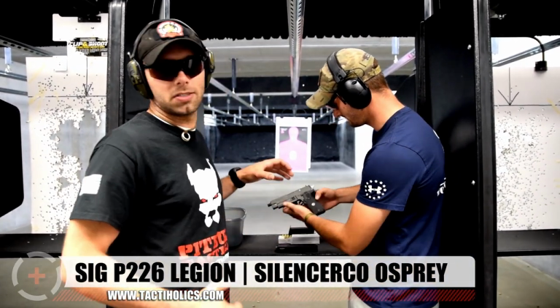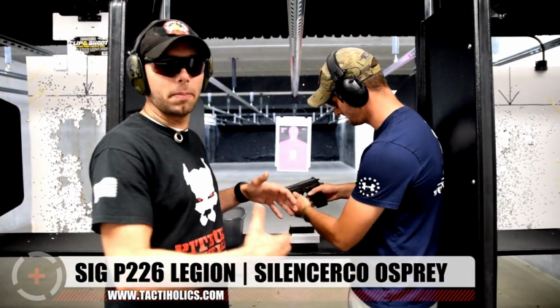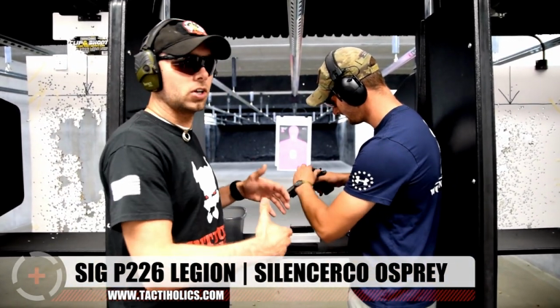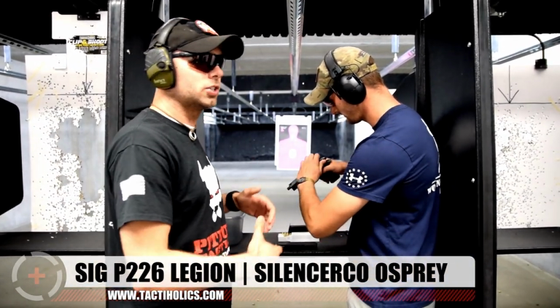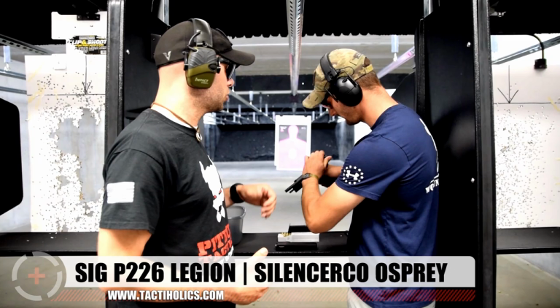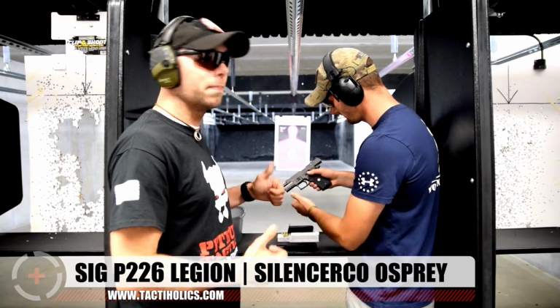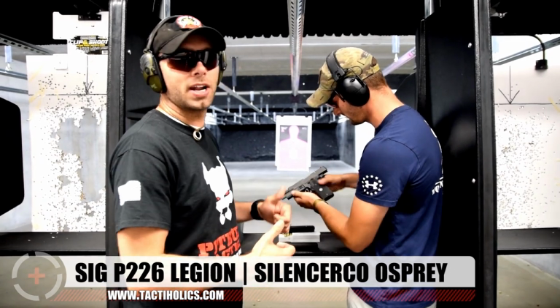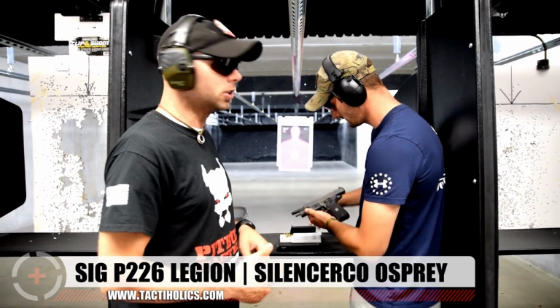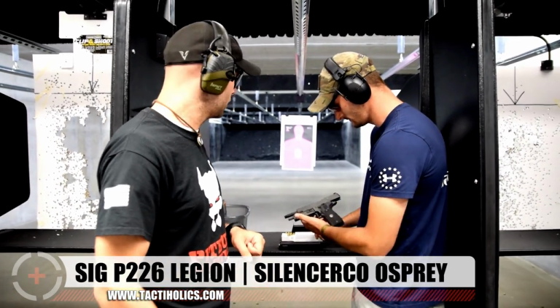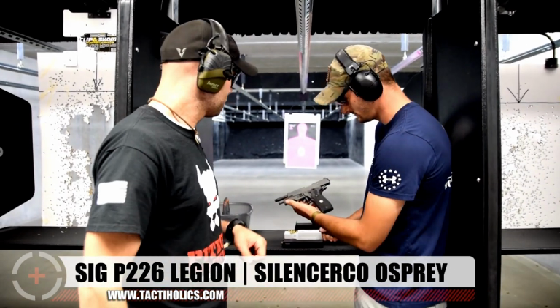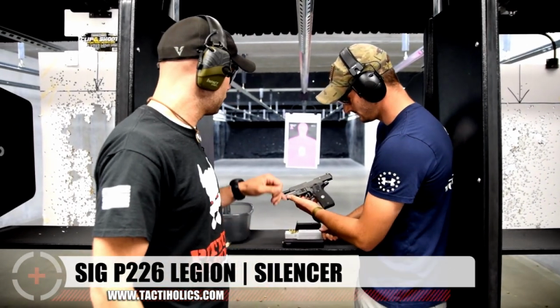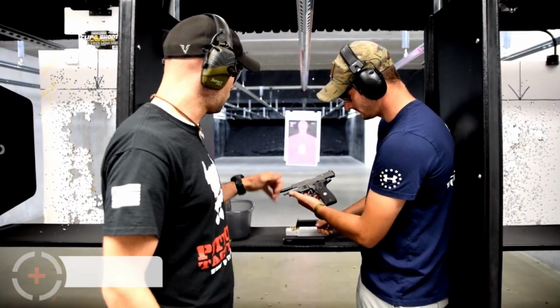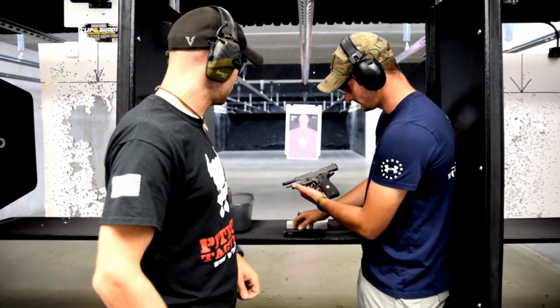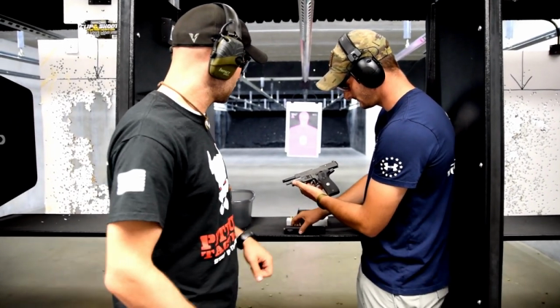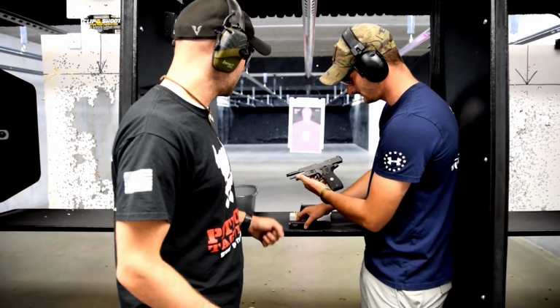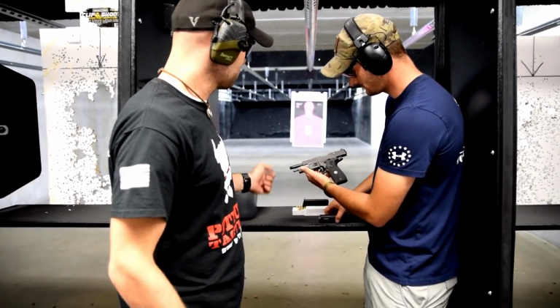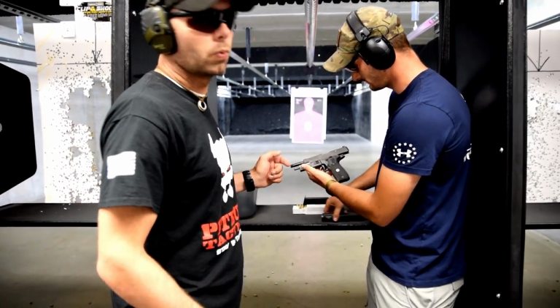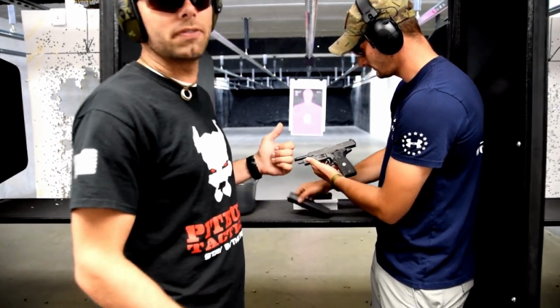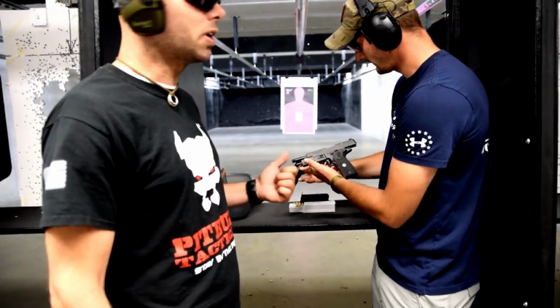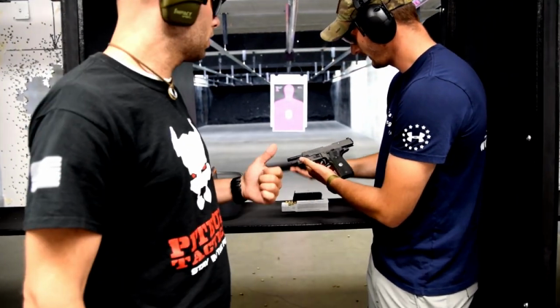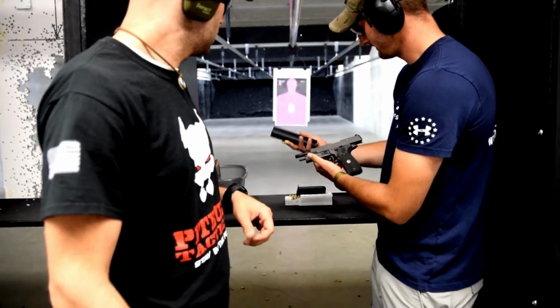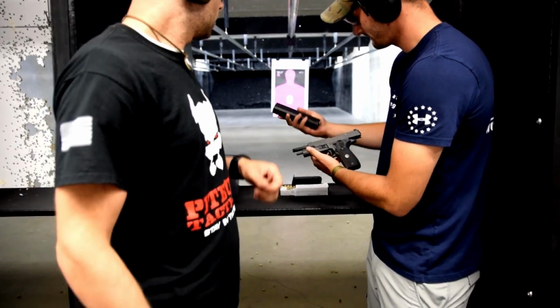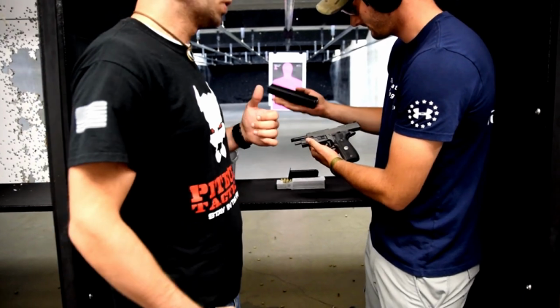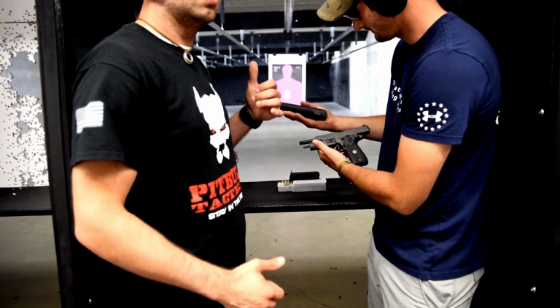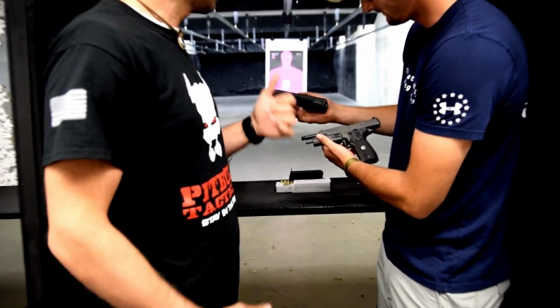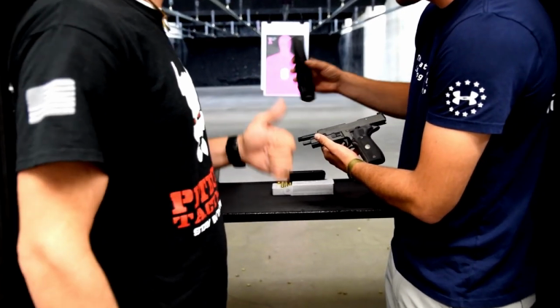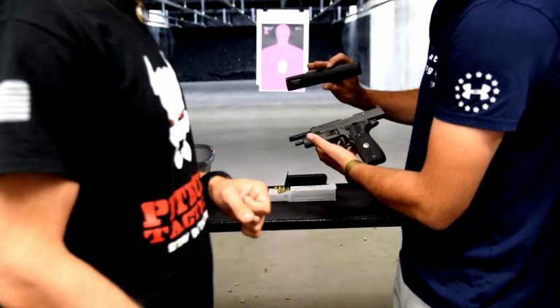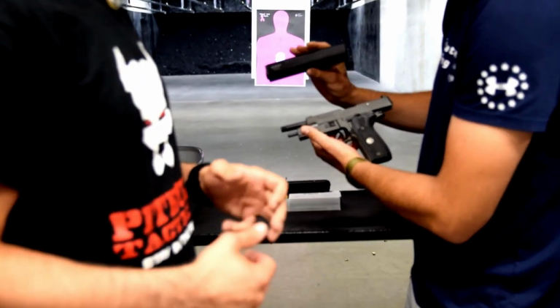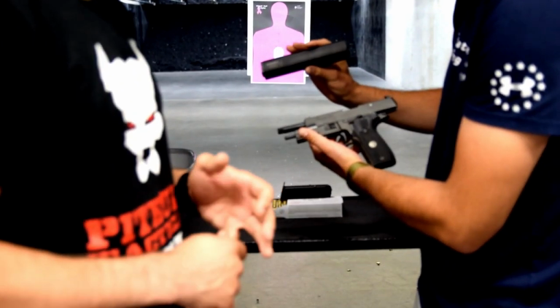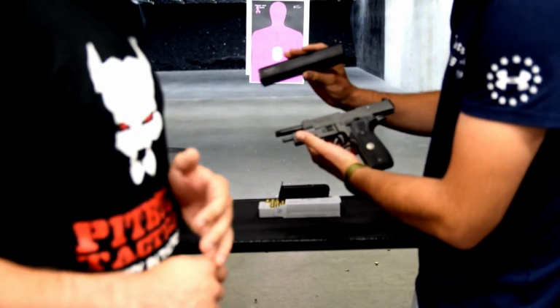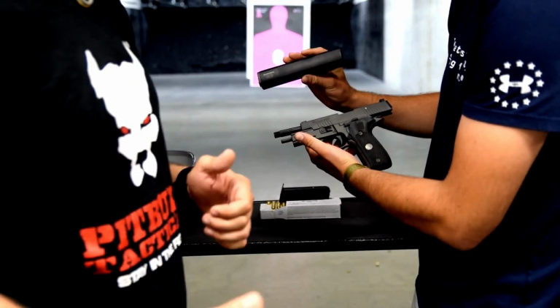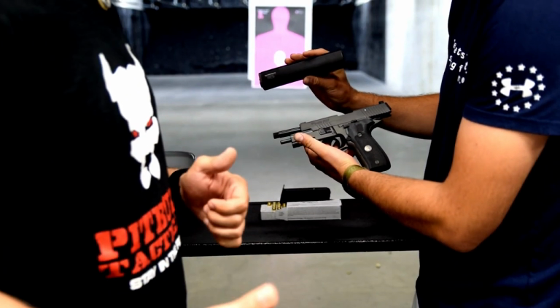This is the double single action Legion chambered in 9mm, and if you look forward at the front of the gun, we actually have a threaded barrel with a SilencerCo Osprey 9mm can.